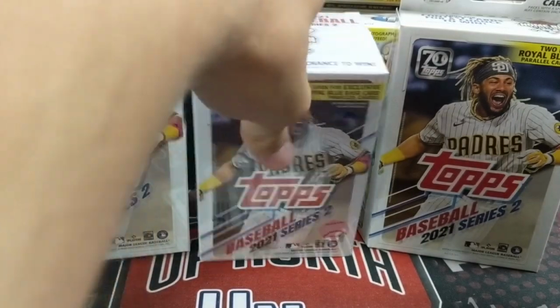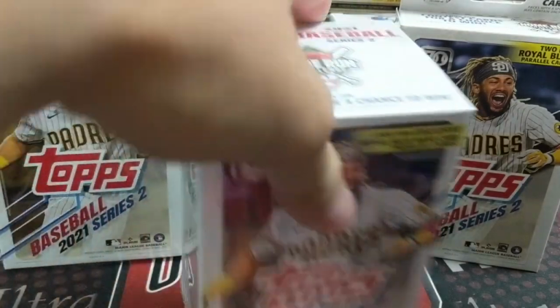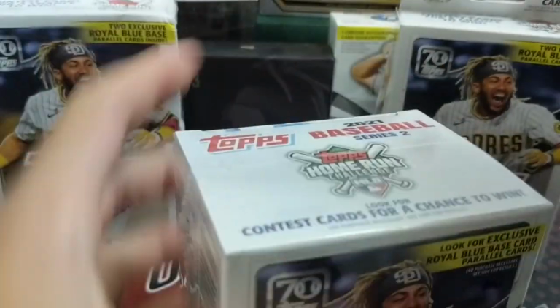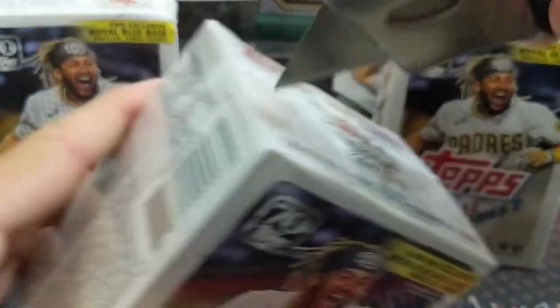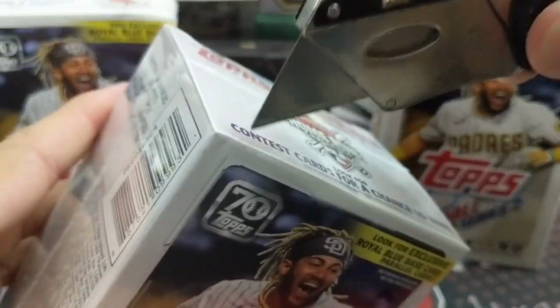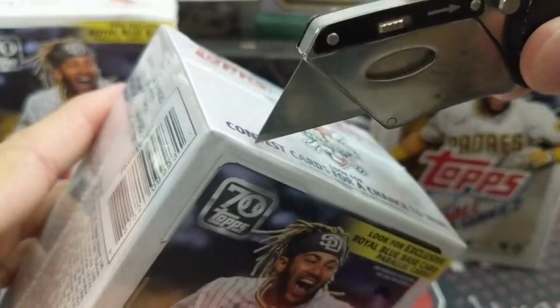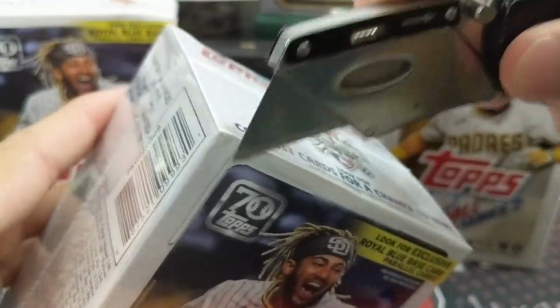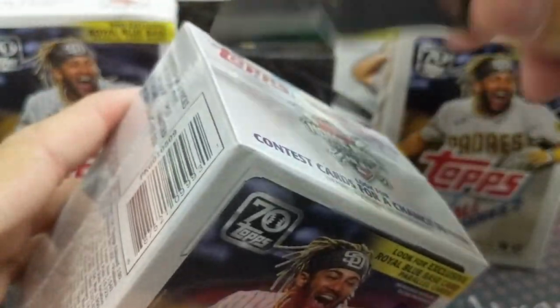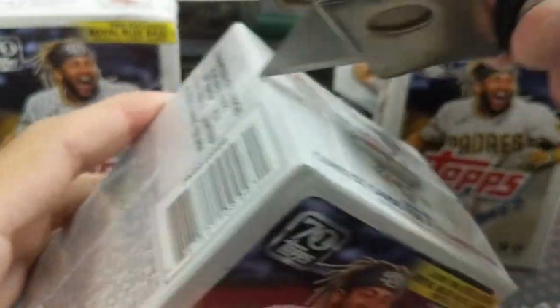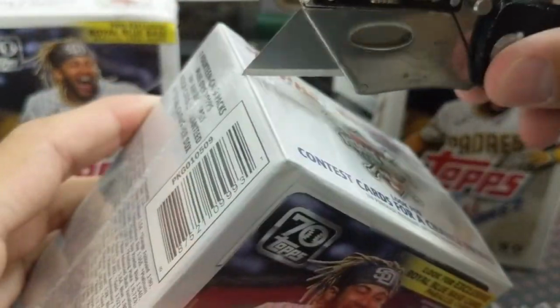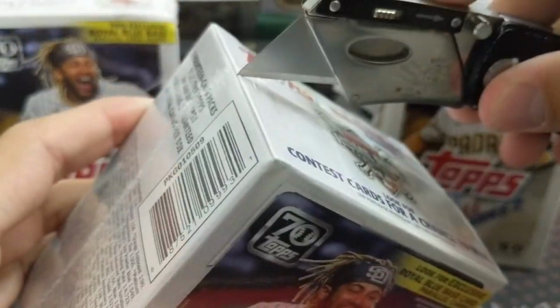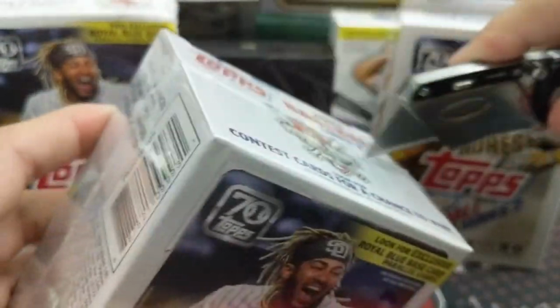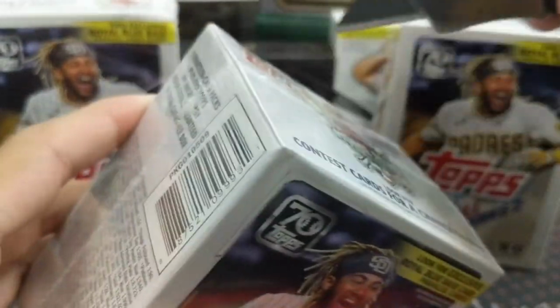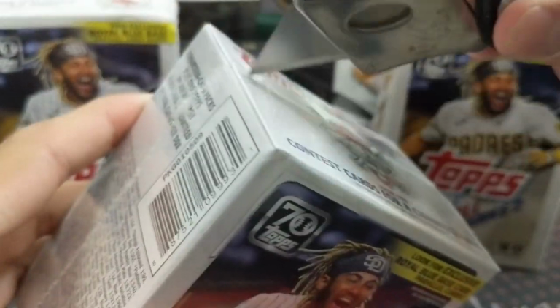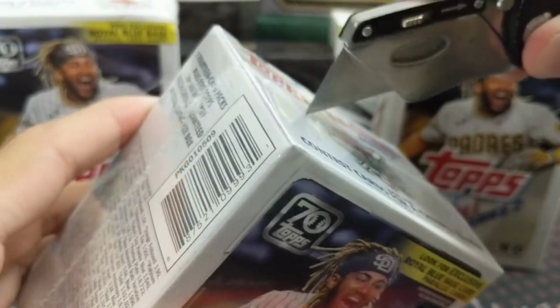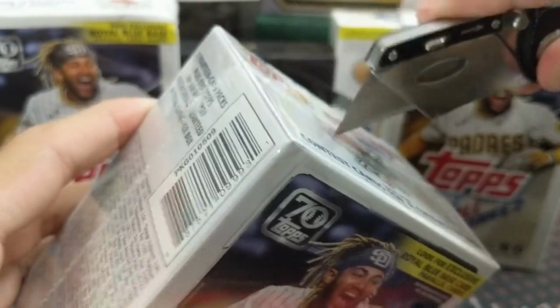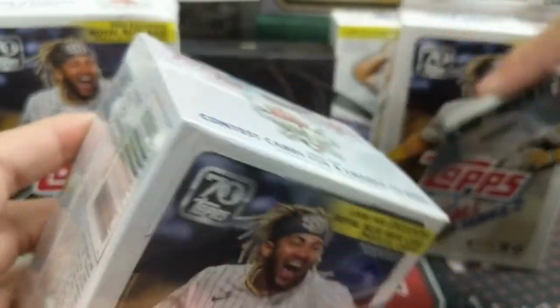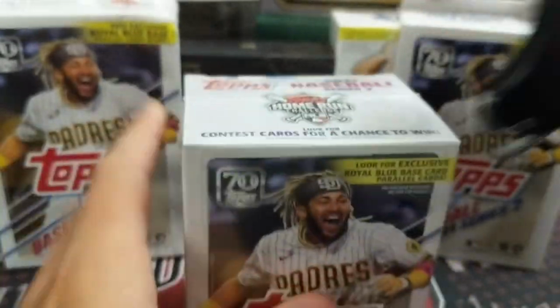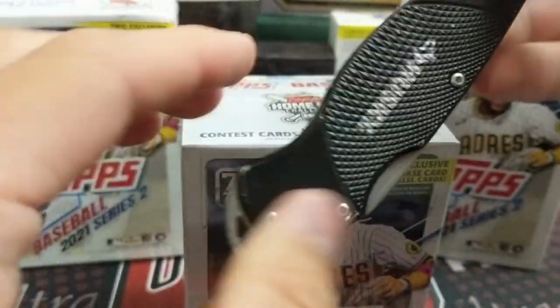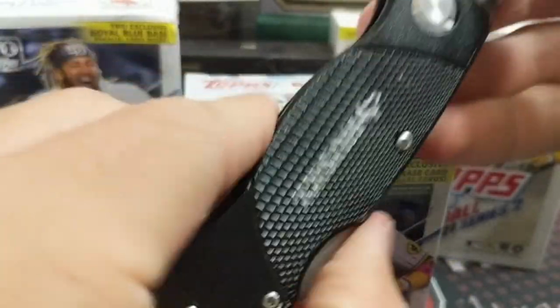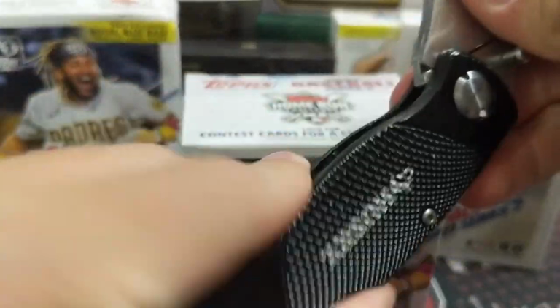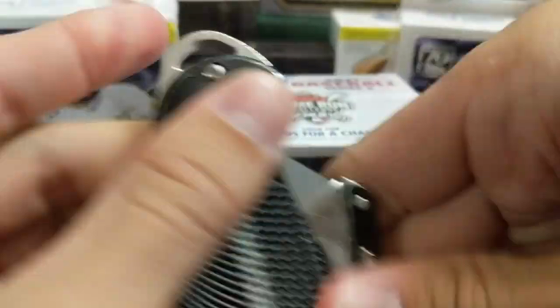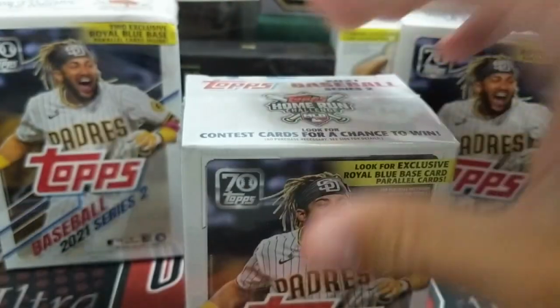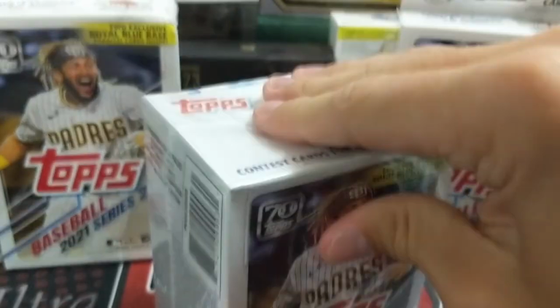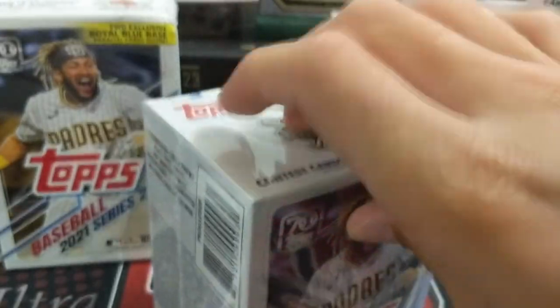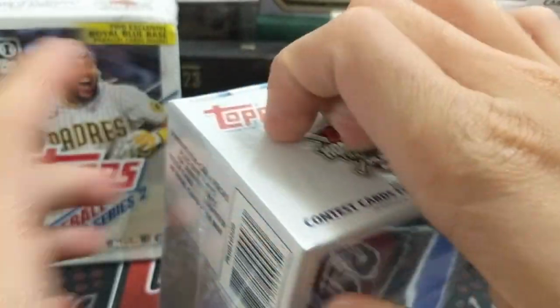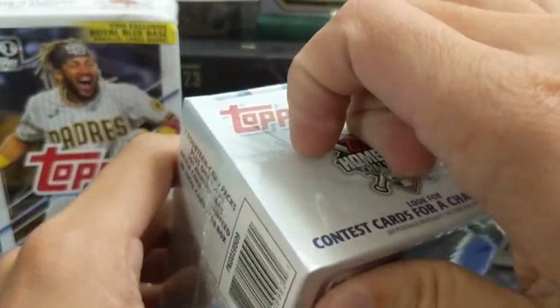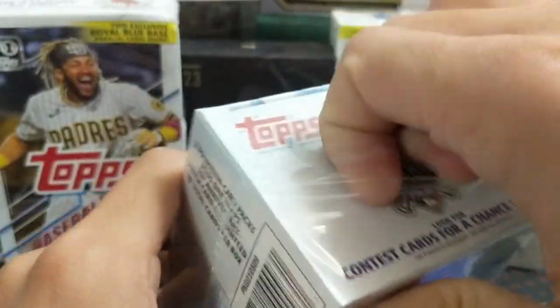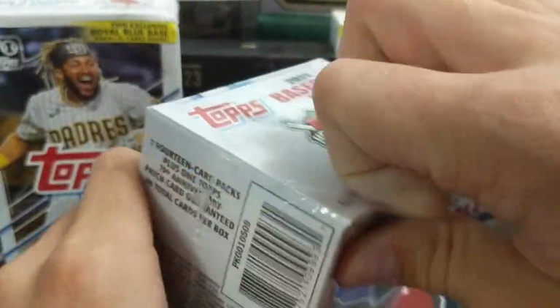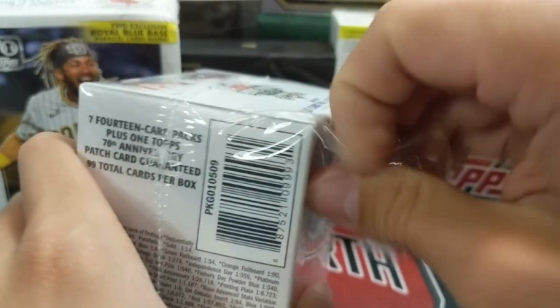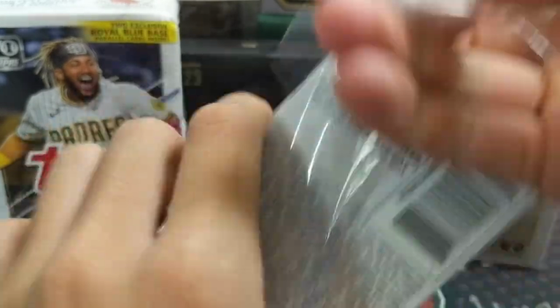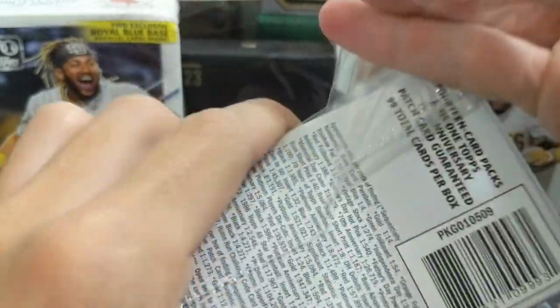Saw our buddy Ethan from Elvis Covers and More open up some of this and he pulled some nice chrome cards — check out his break. He's been opening up cards on YouTube for a long time.